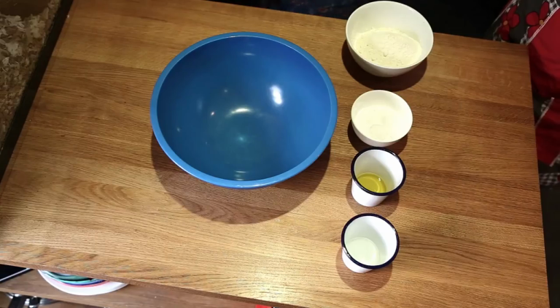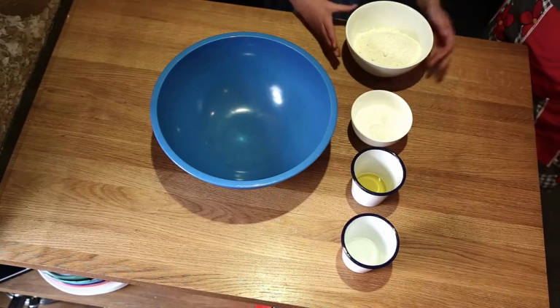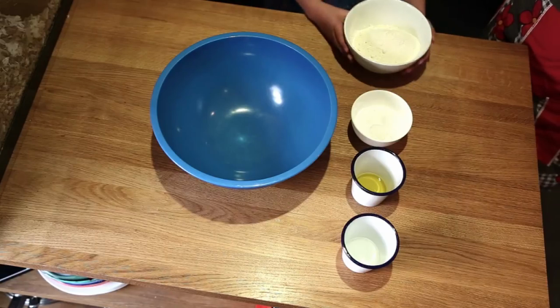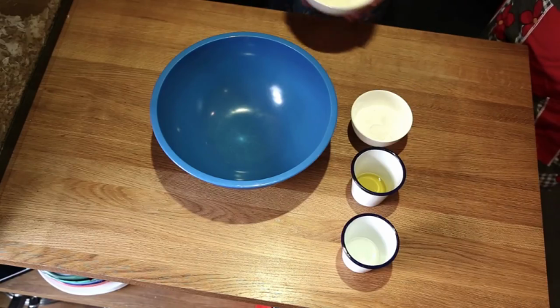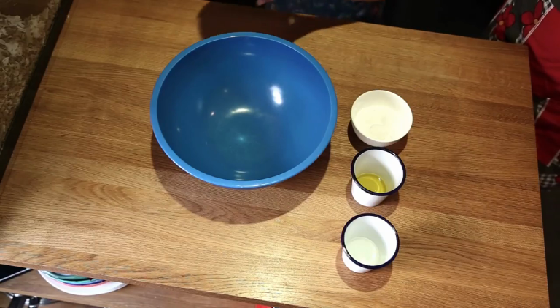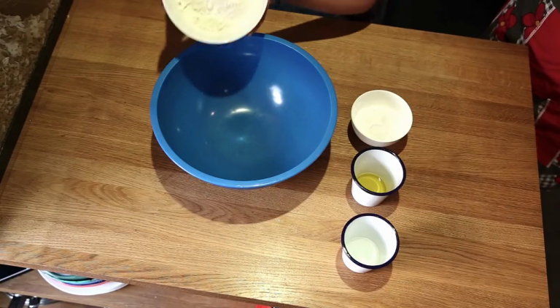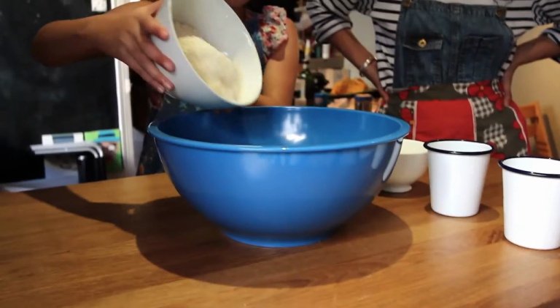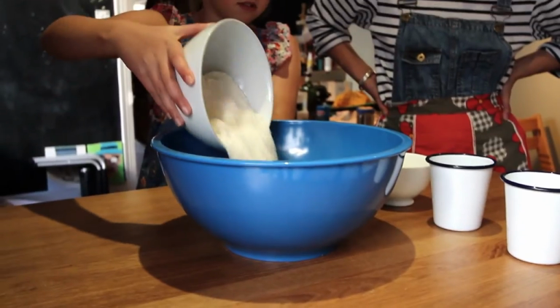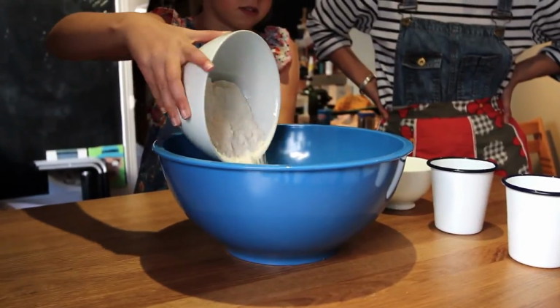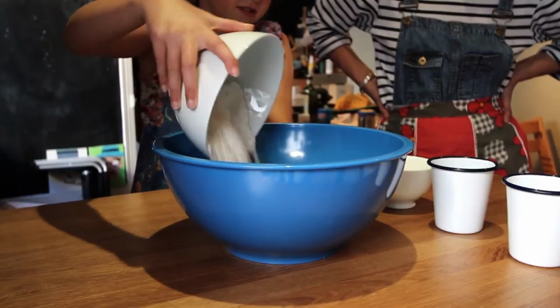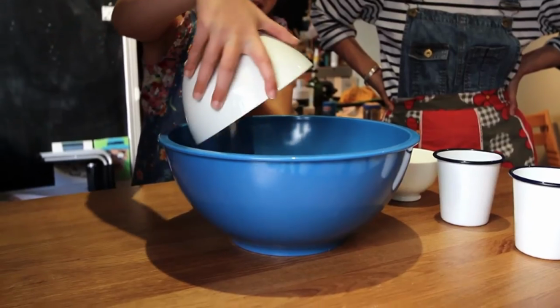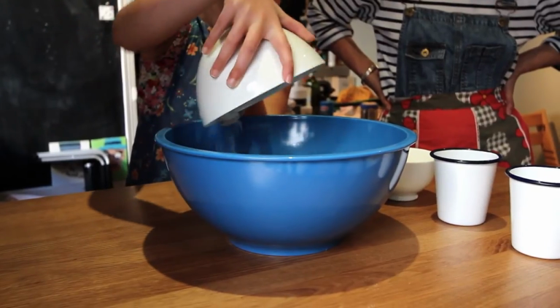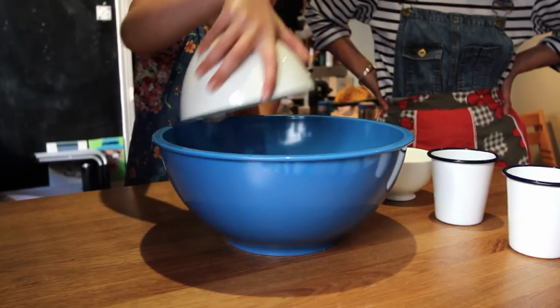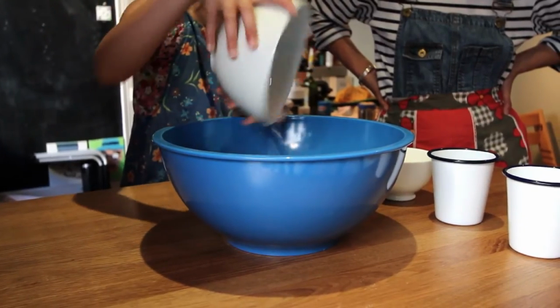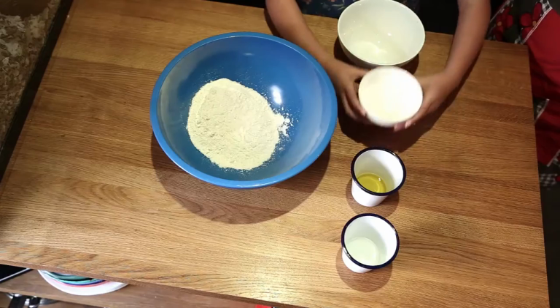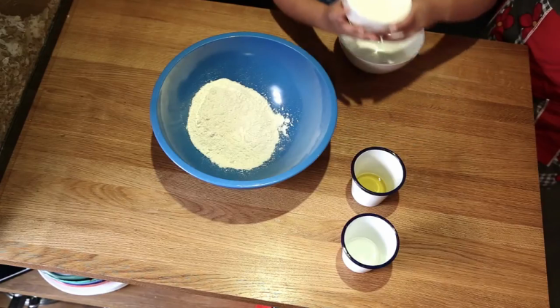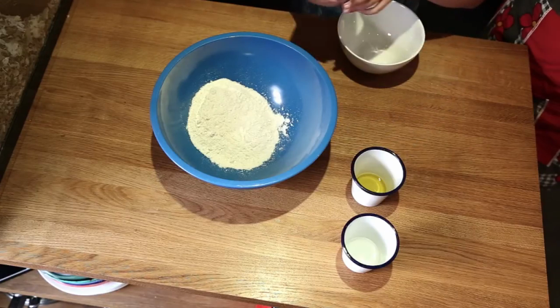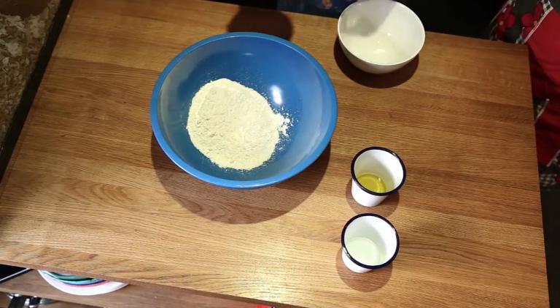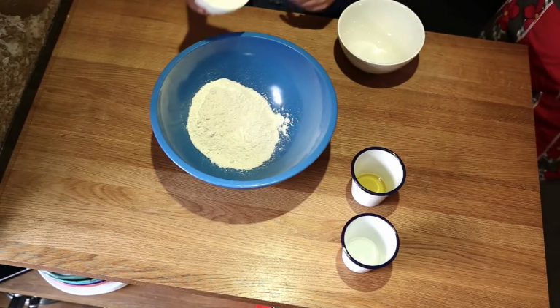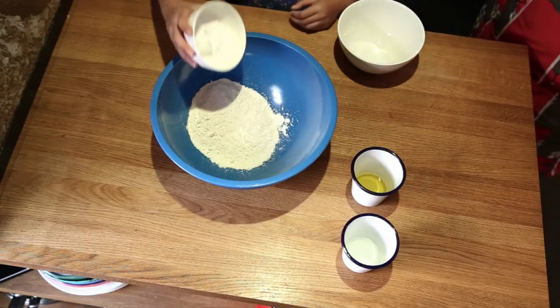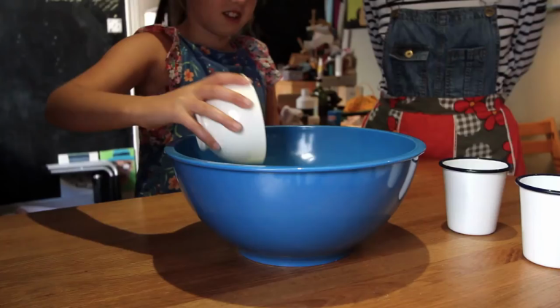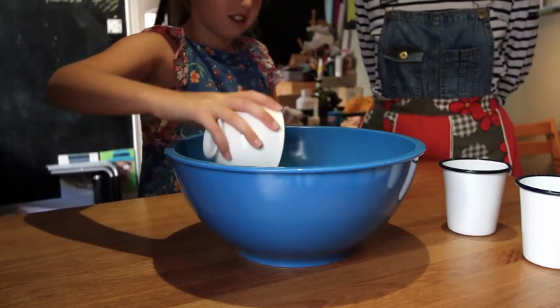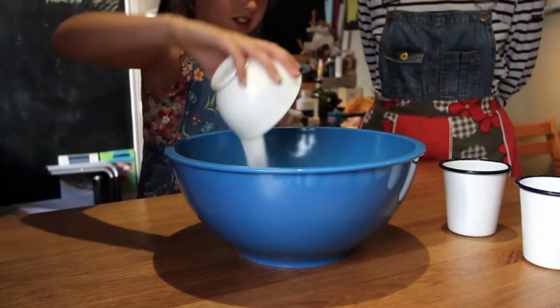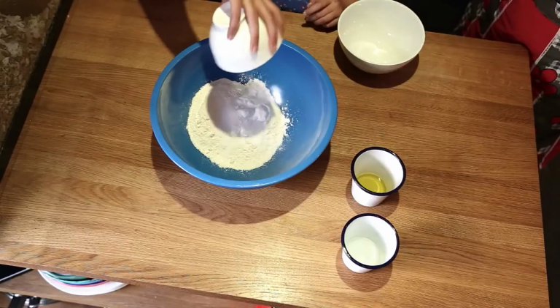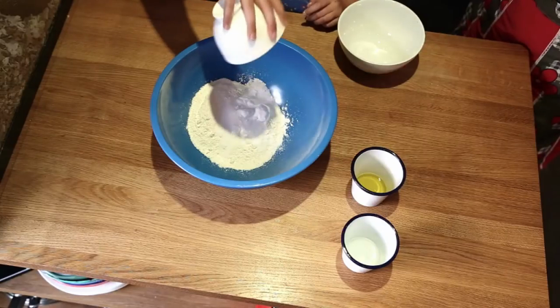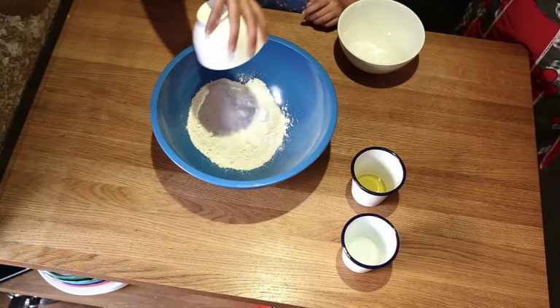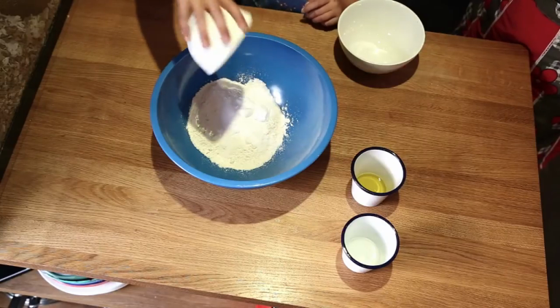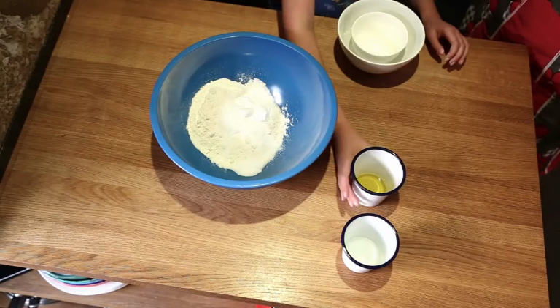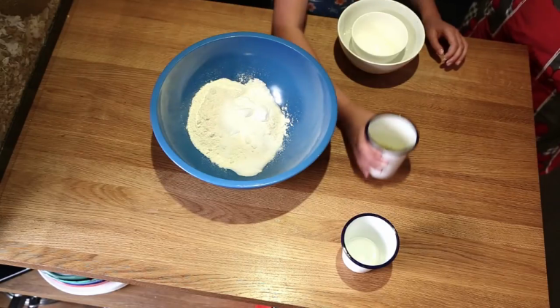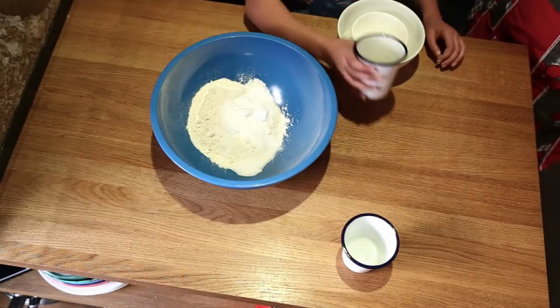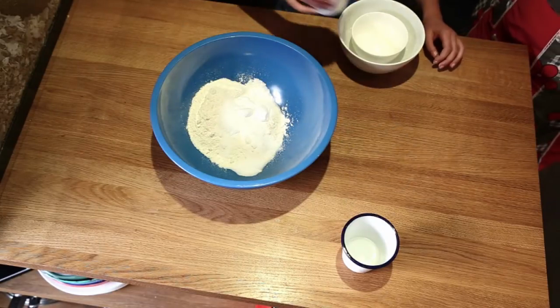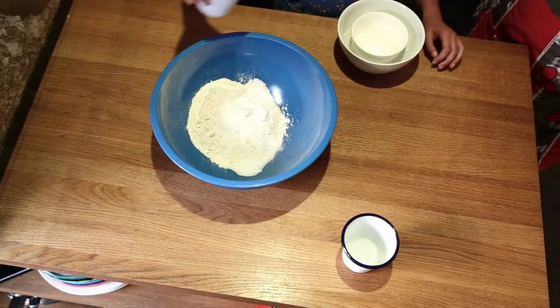Insulating dough. Step one: mix together the sugar, flour, and oil, then rub the mixture in your fingers to form a crumb-like consistency.